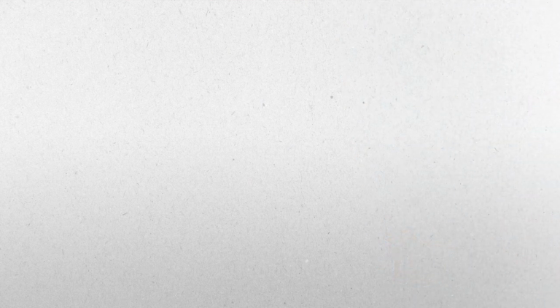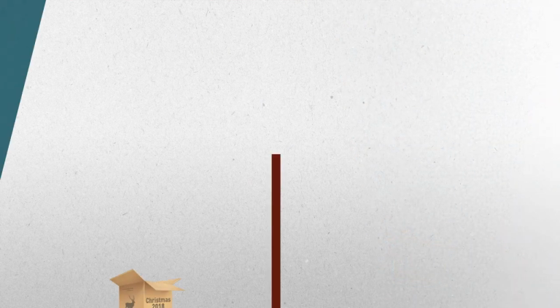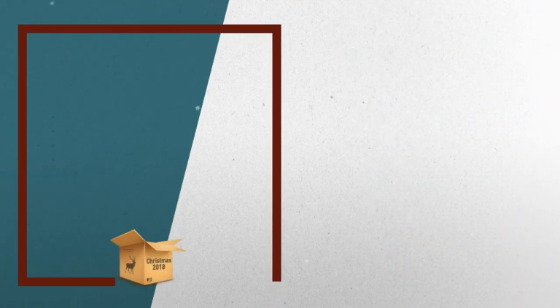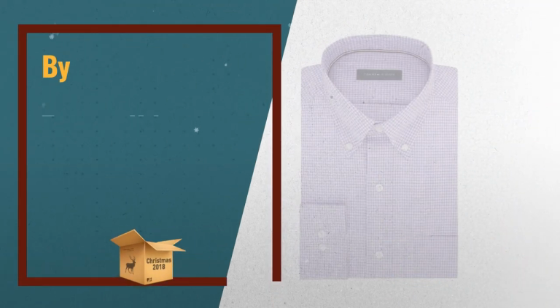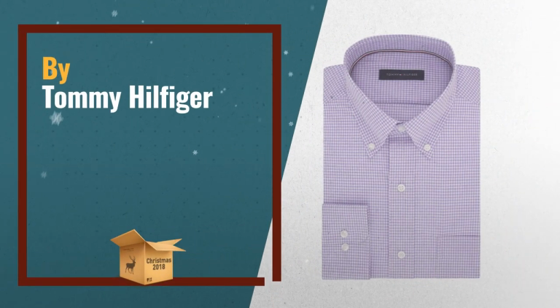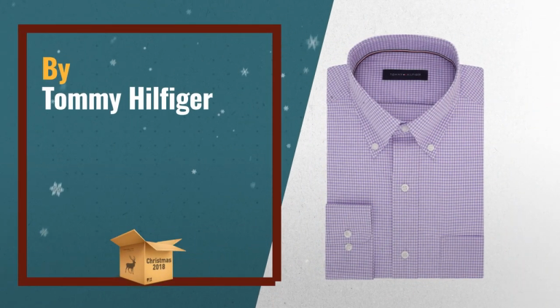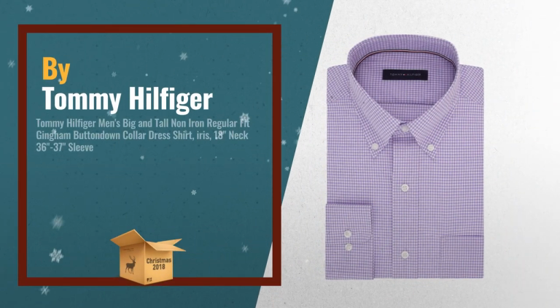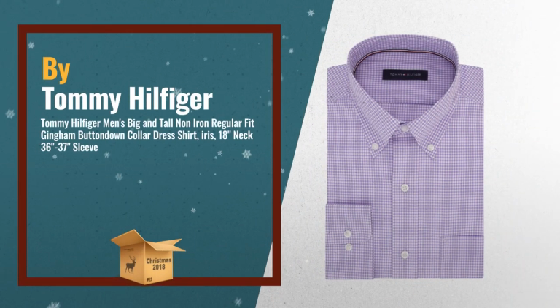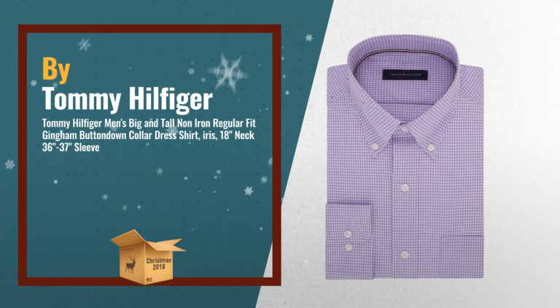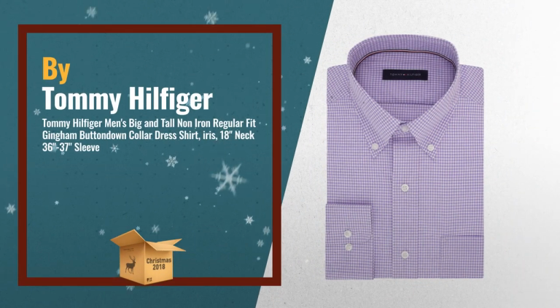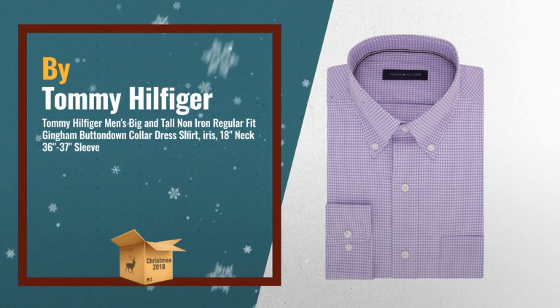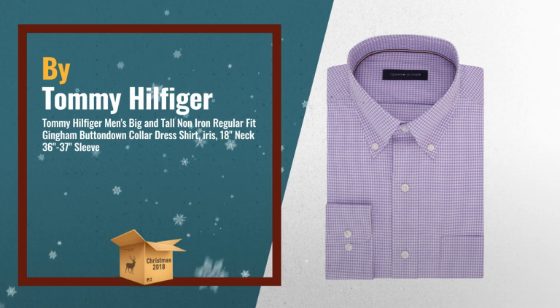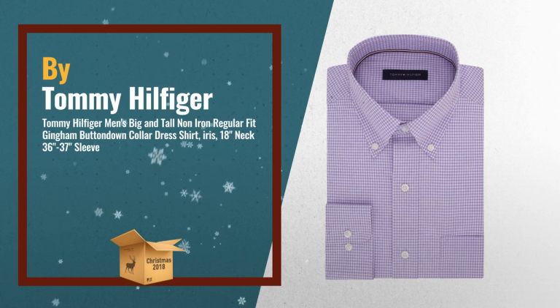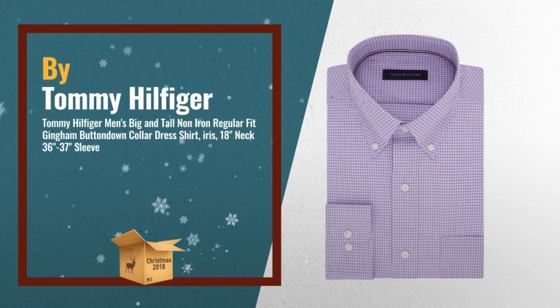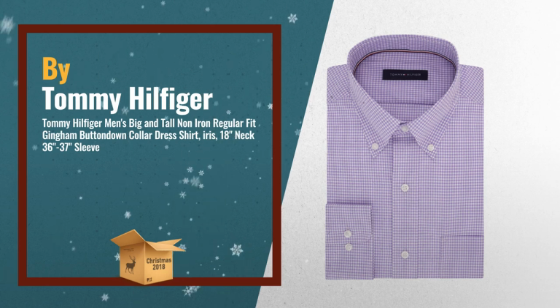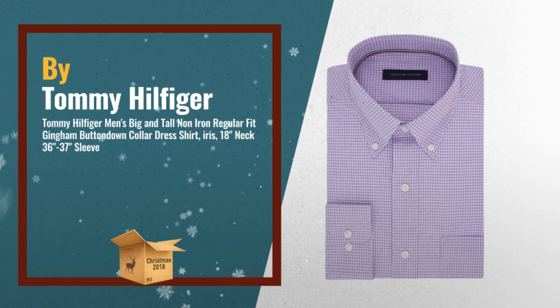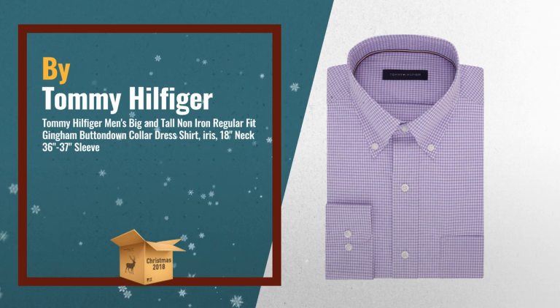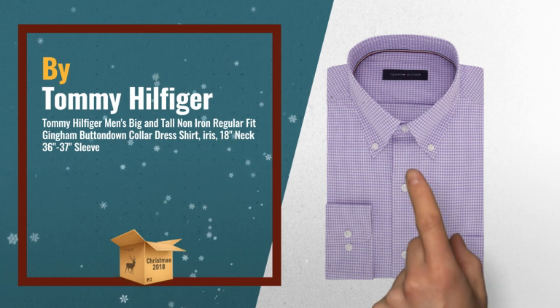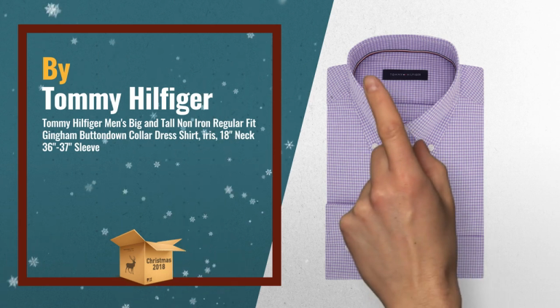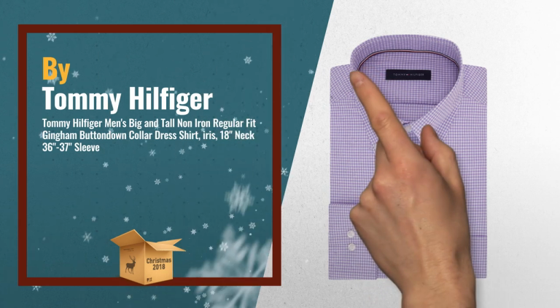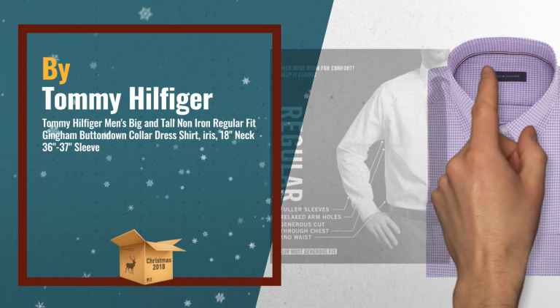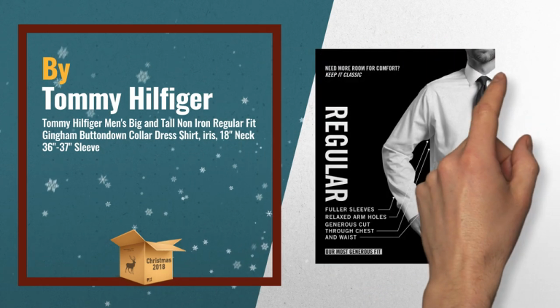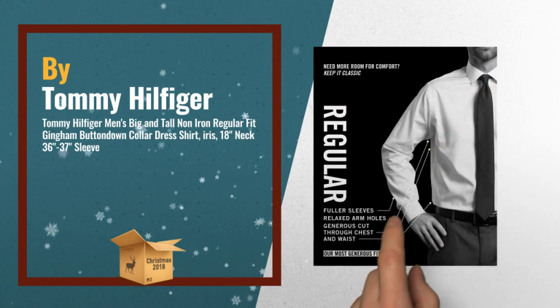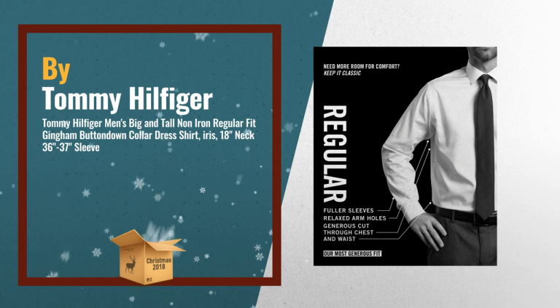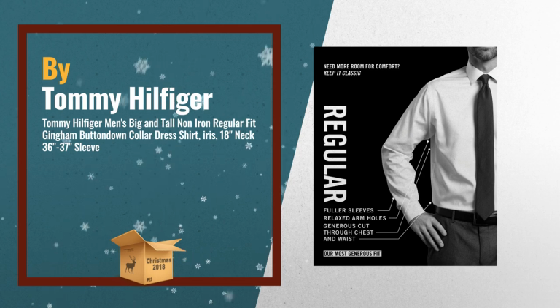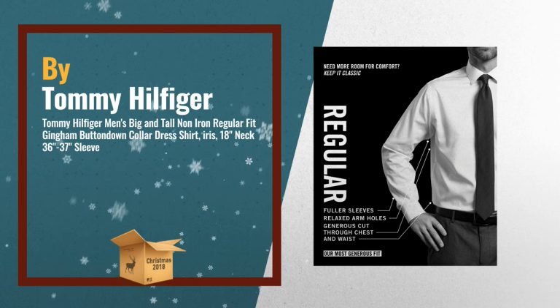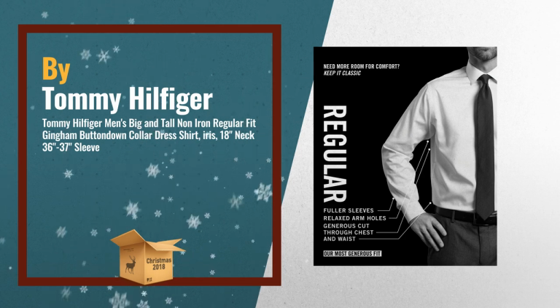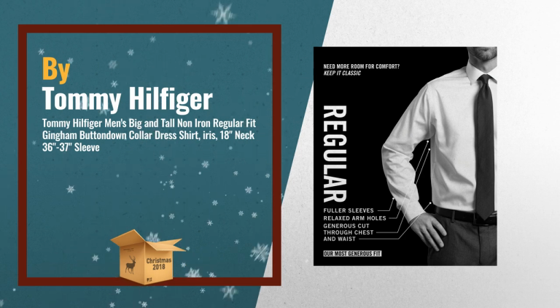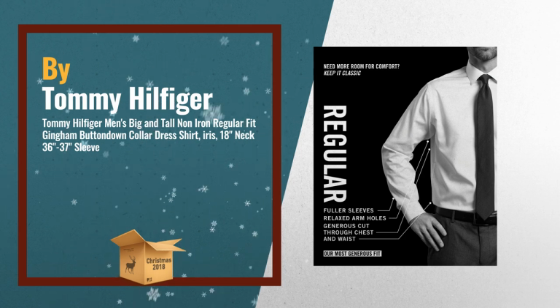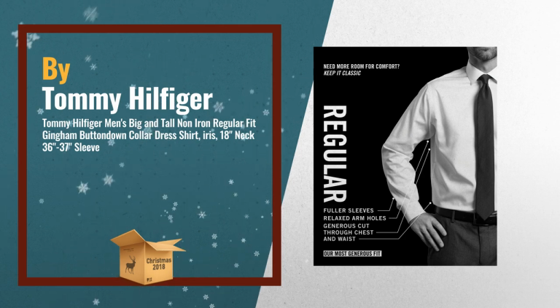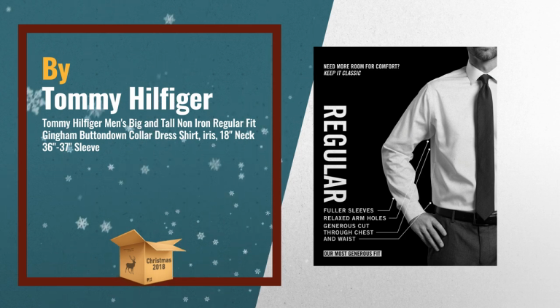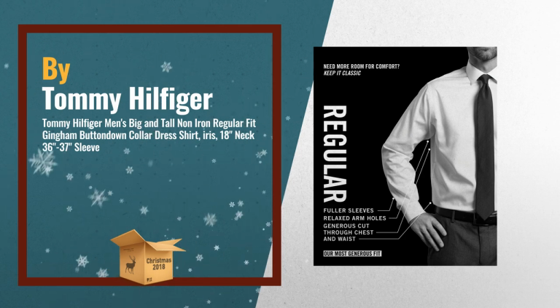Number 2: Long Sleeve All Cotton Non Iron Tommy Hilfiger Dress Shirt. Button Down Collar, Regular Cuff, Pocket and Chest. Non Iron Fabric. Another great product by Tommy Hilfiger.